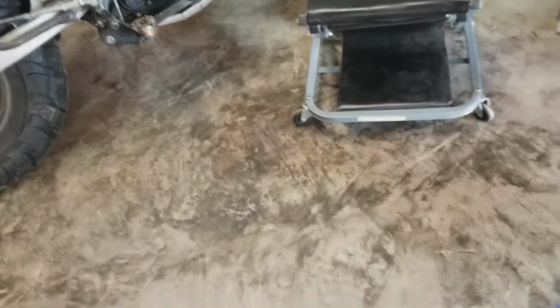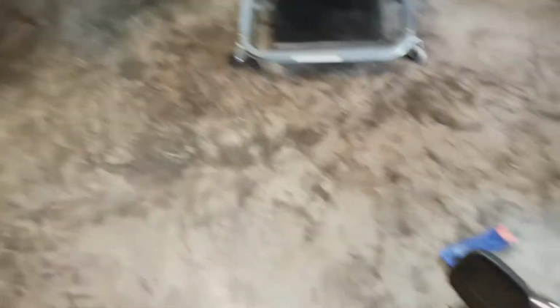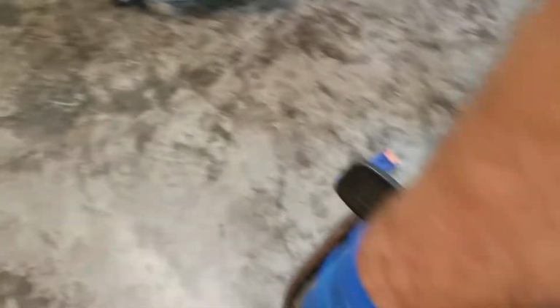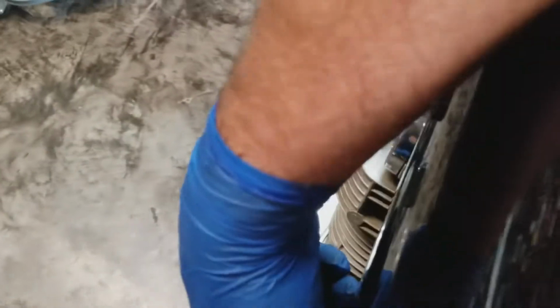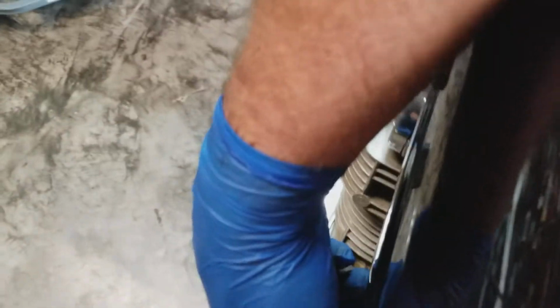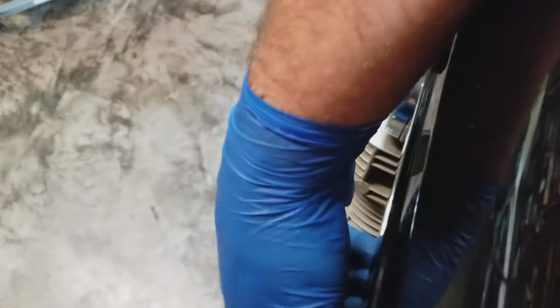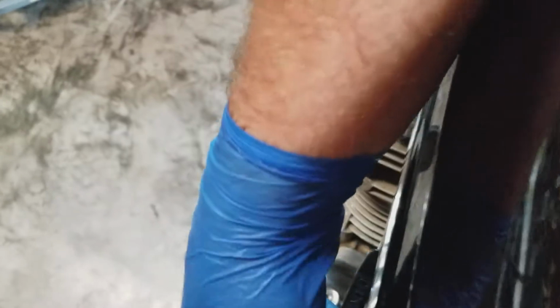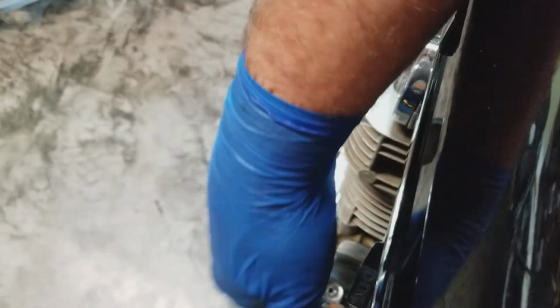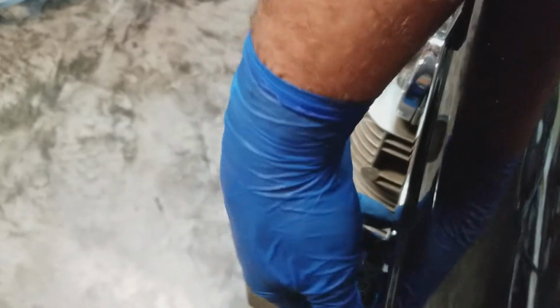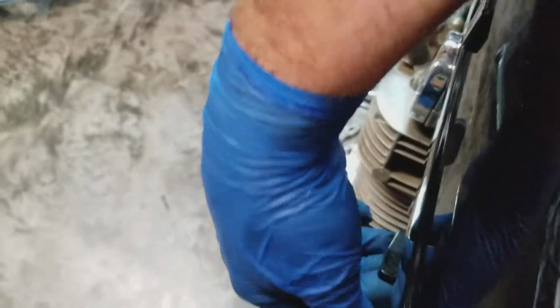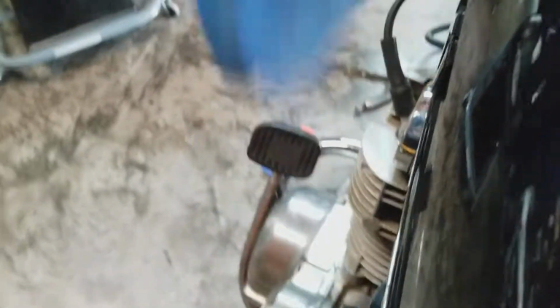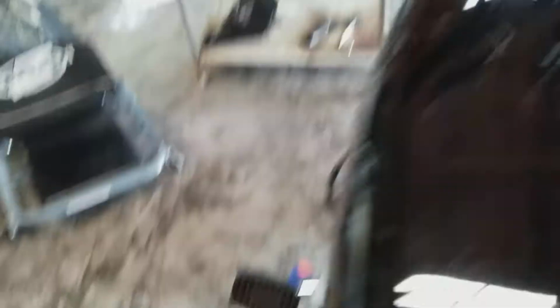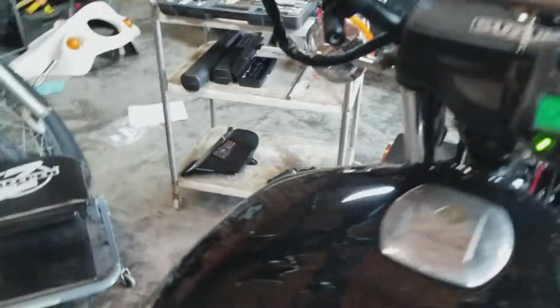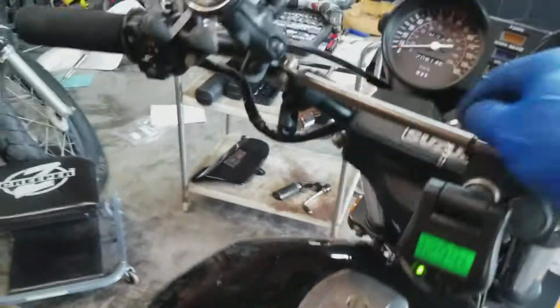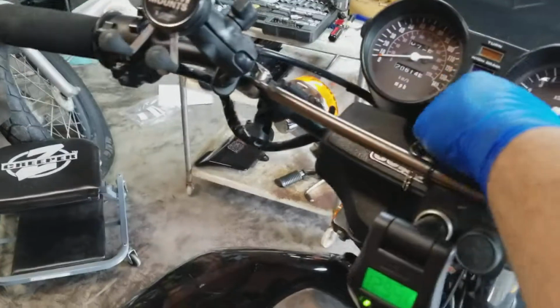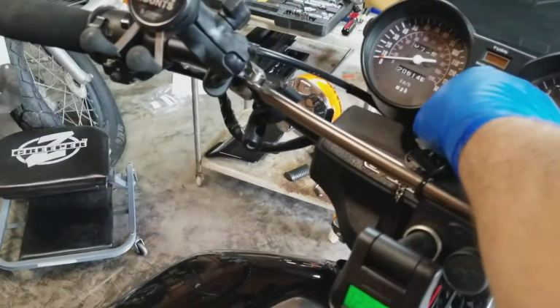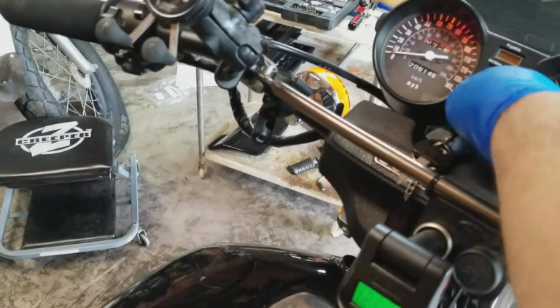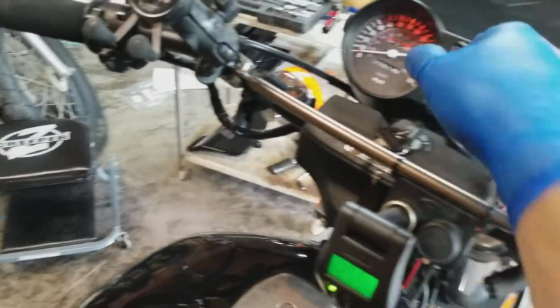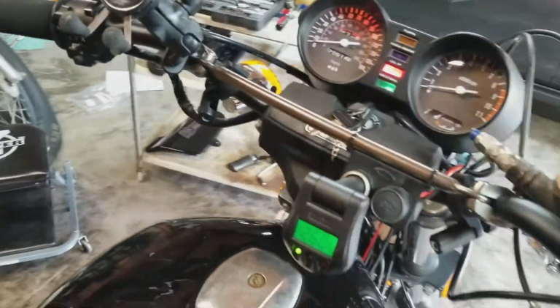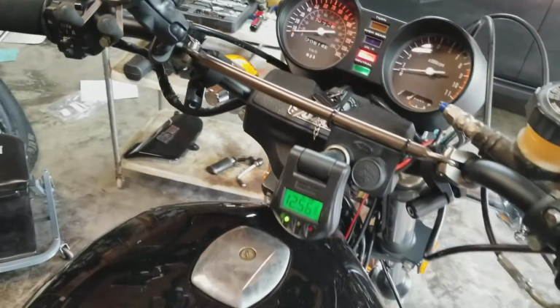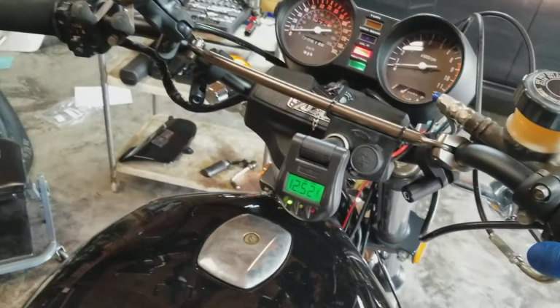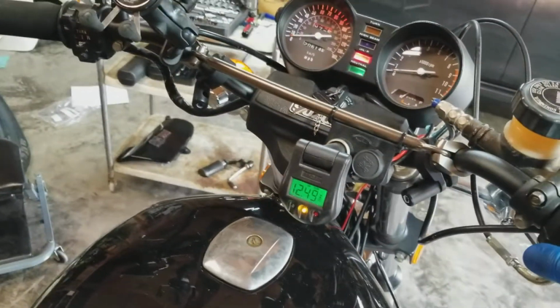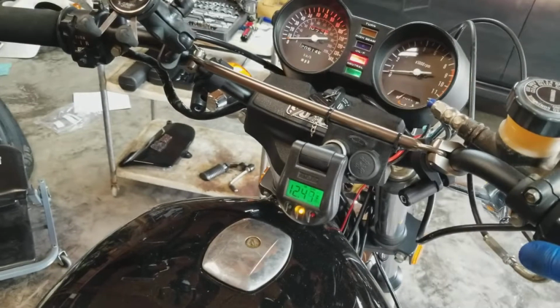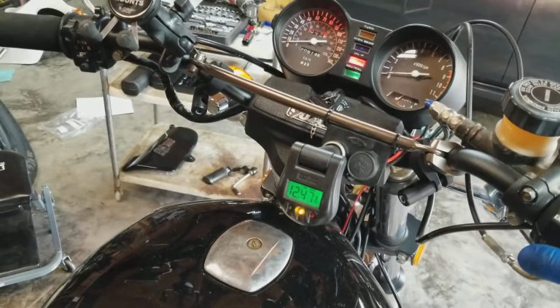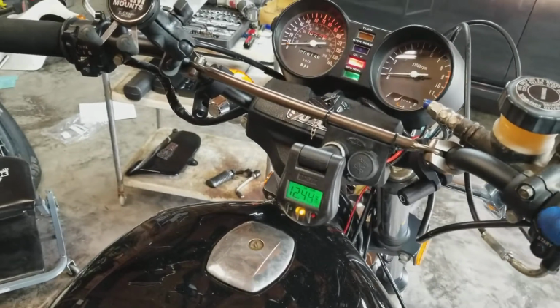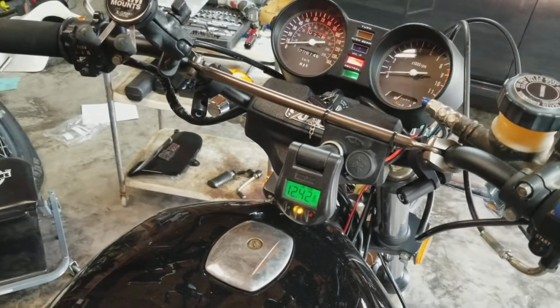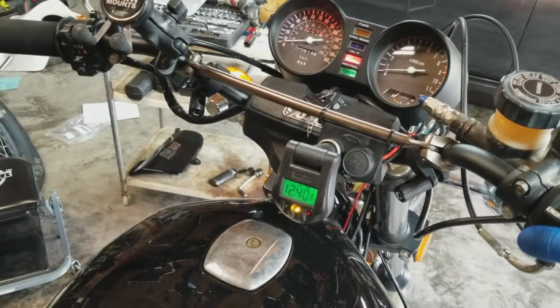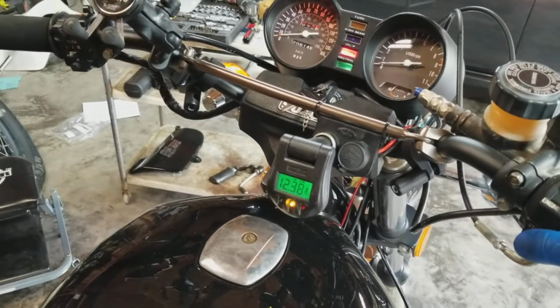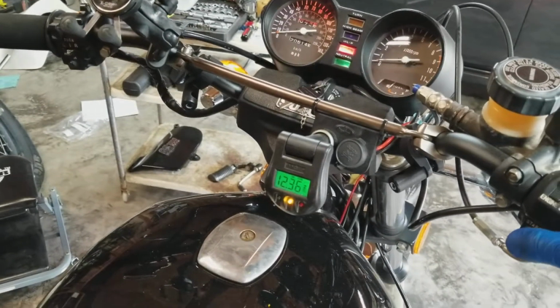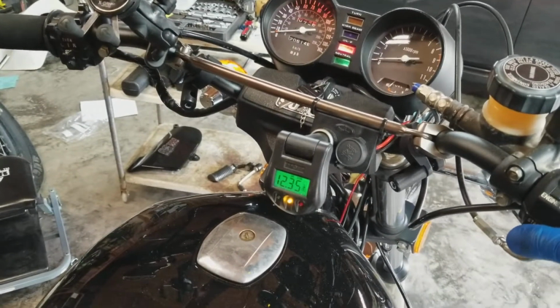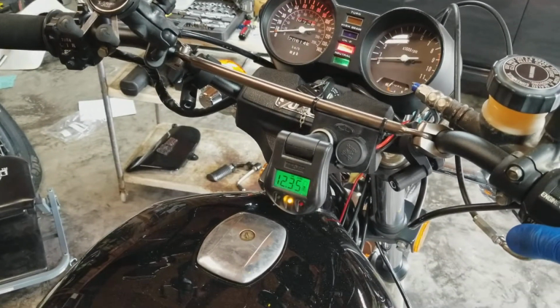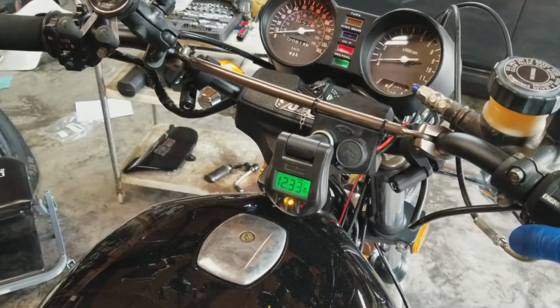Fuel on, choke on, key on. I got lights and everything — that's good. Voltage drop. And start.